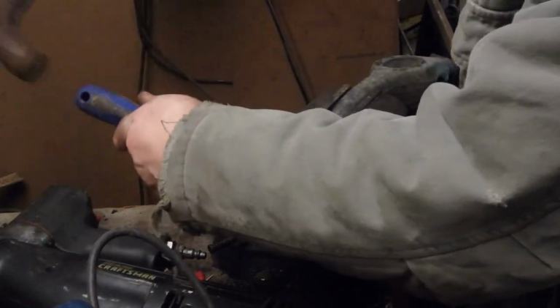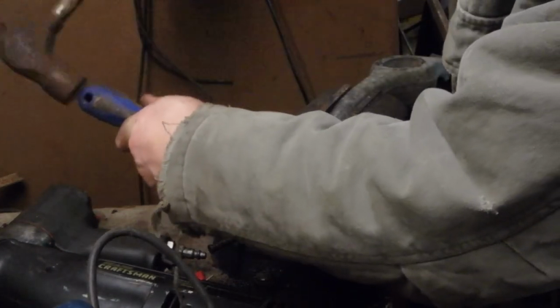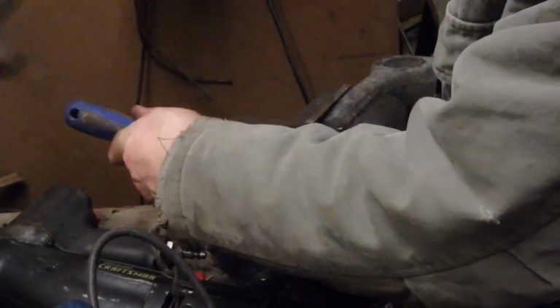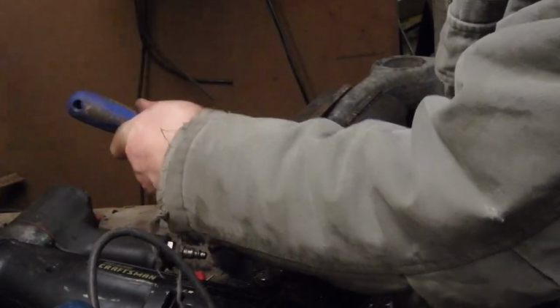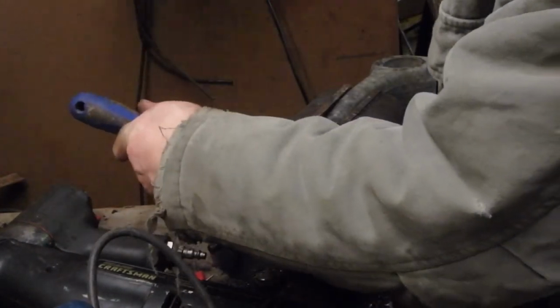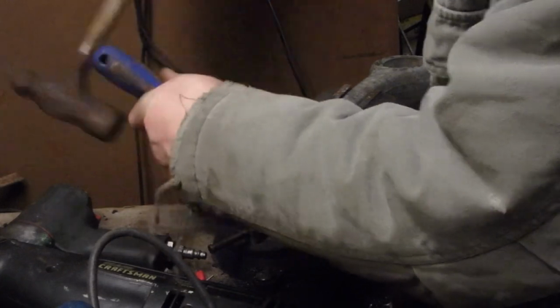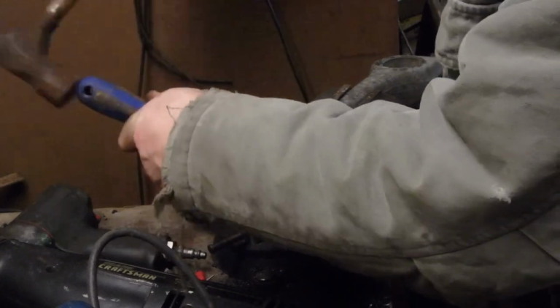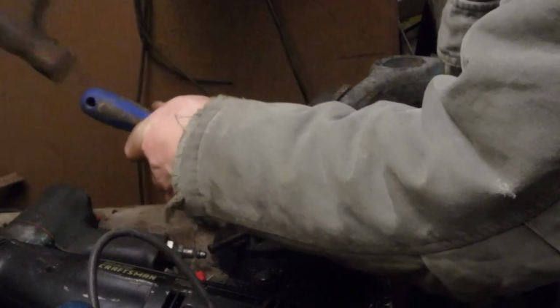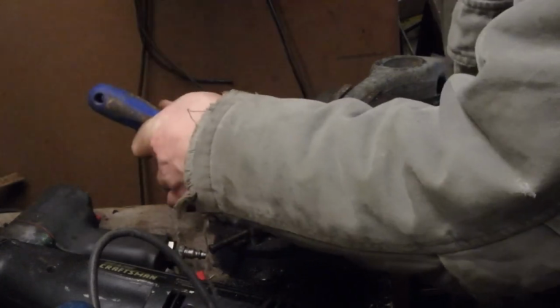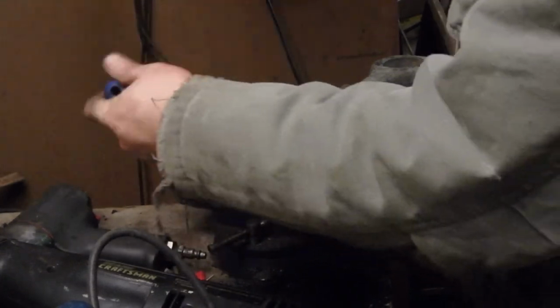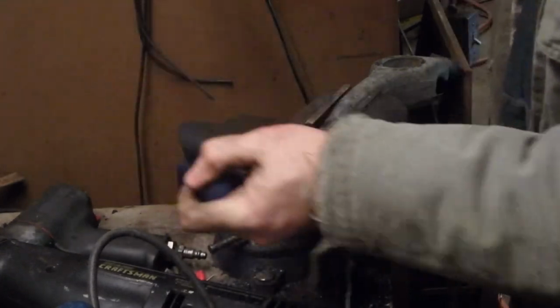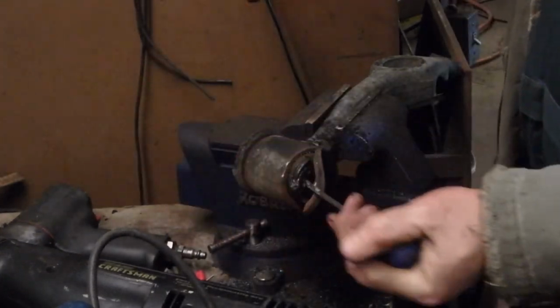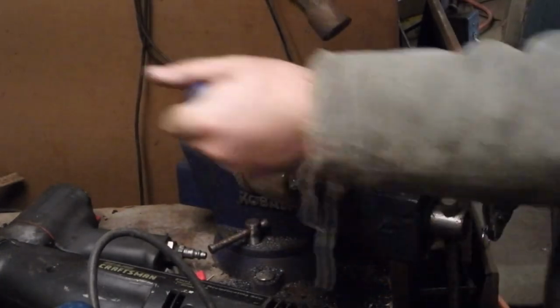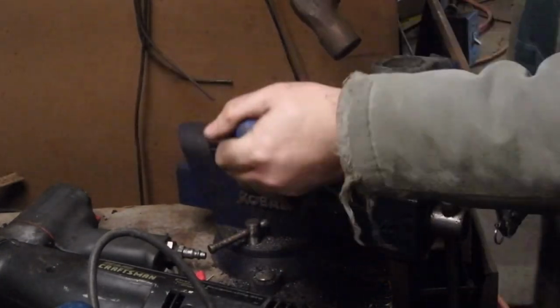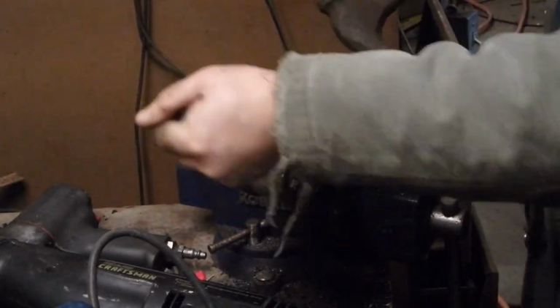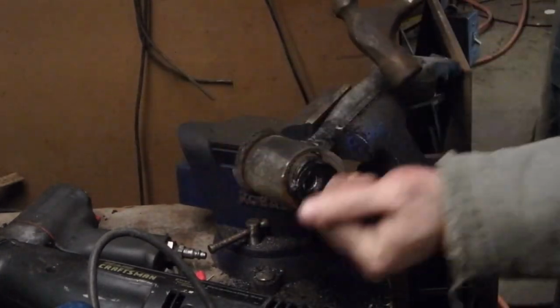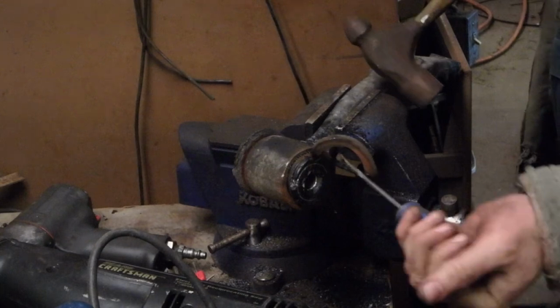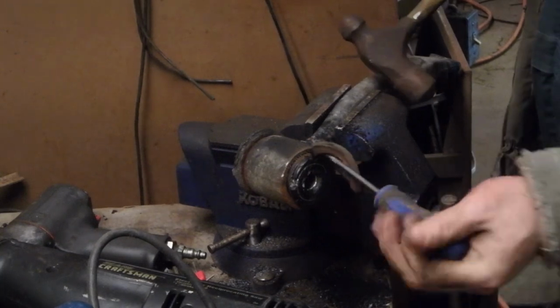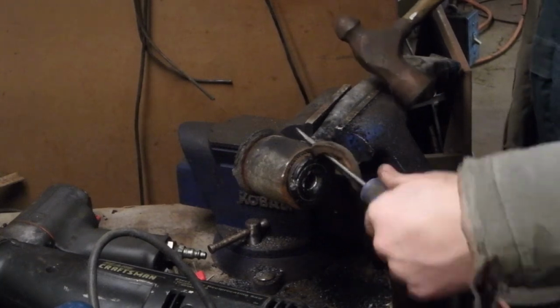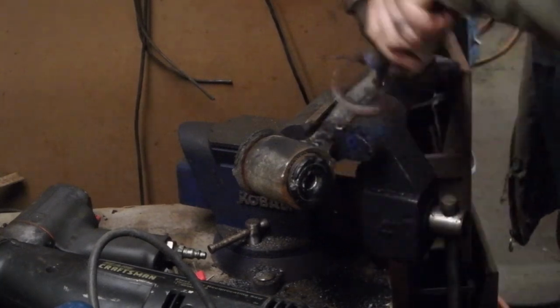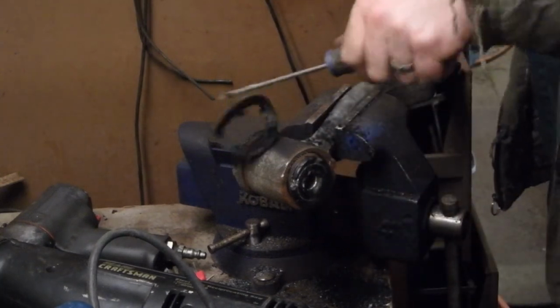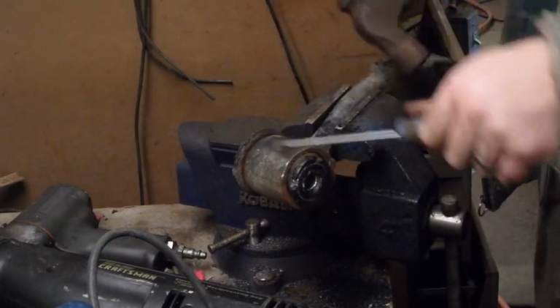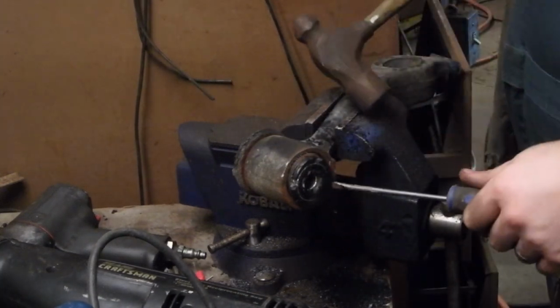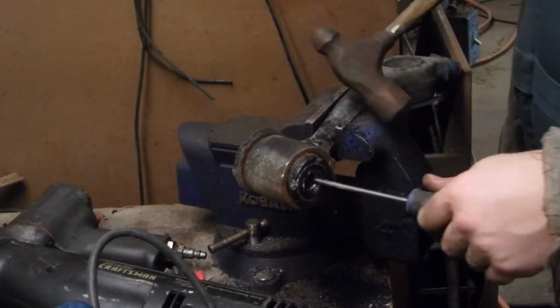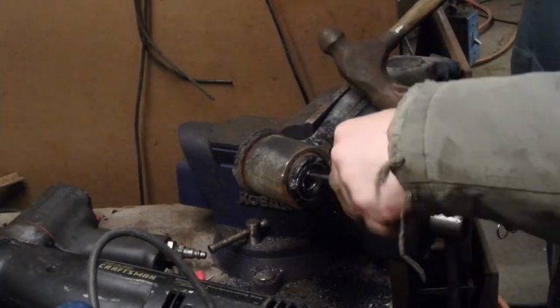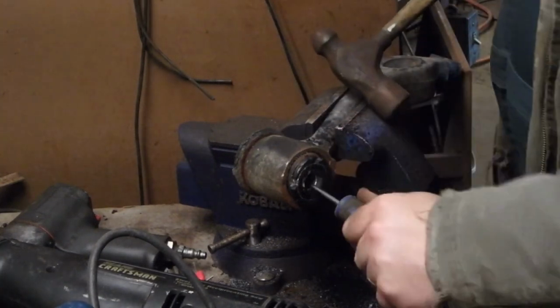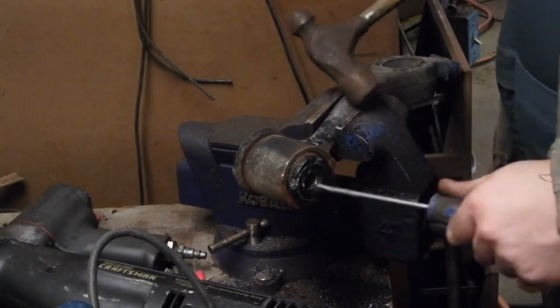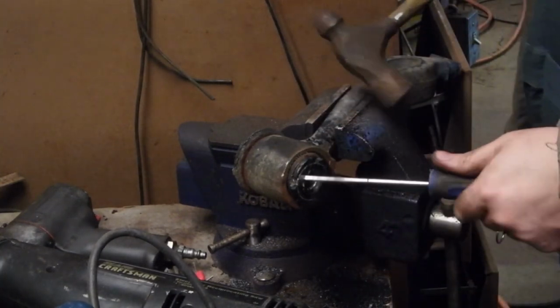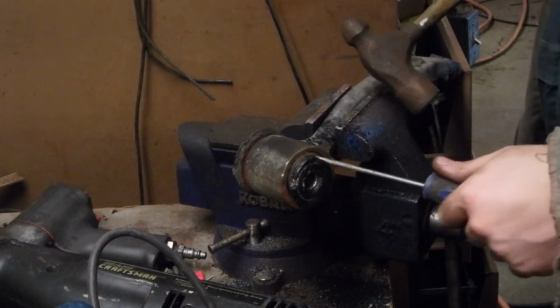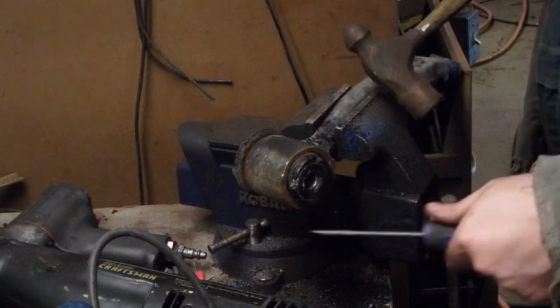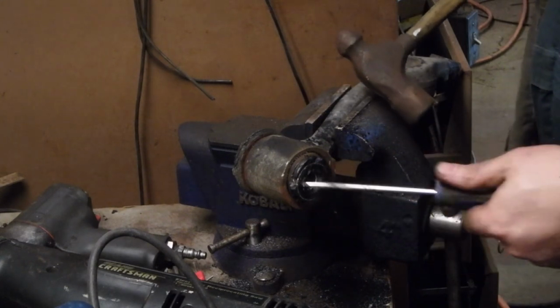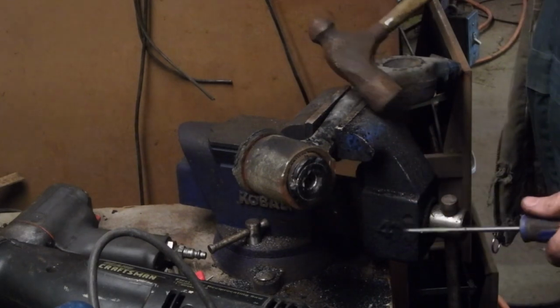That bushing moved. Once you cut that outer ring off, you can just kind of peel the rubber off.